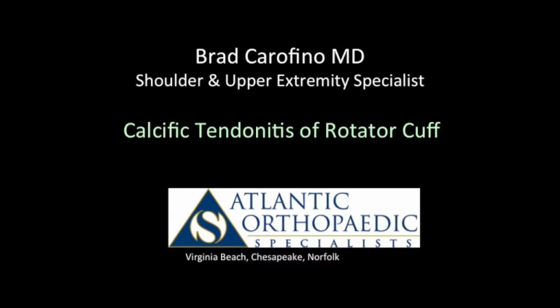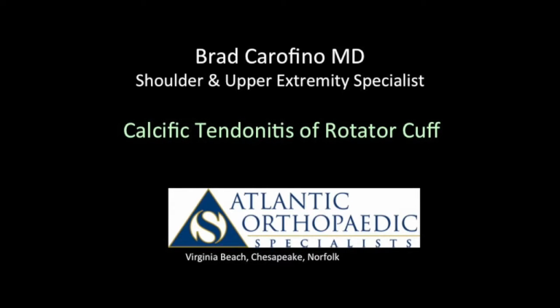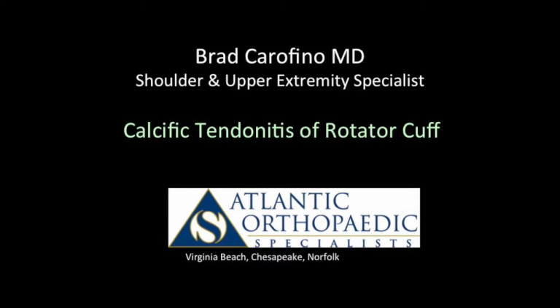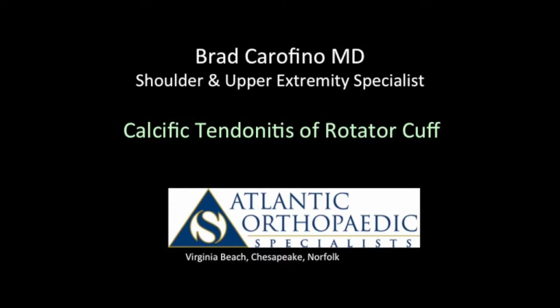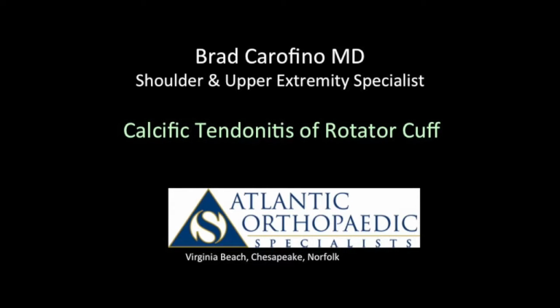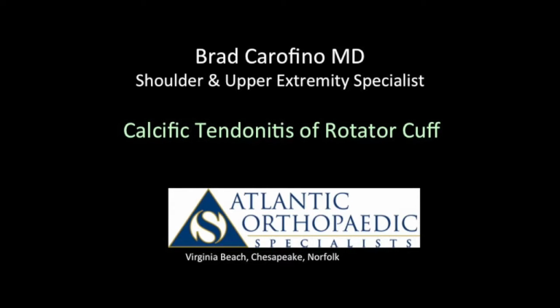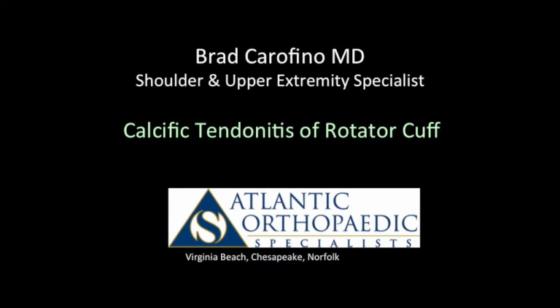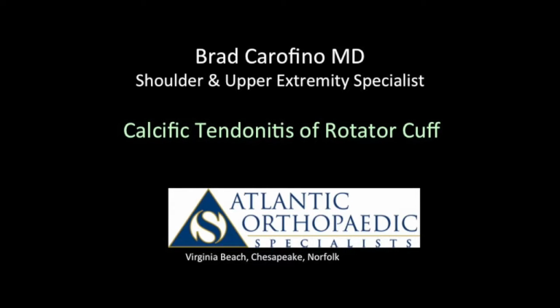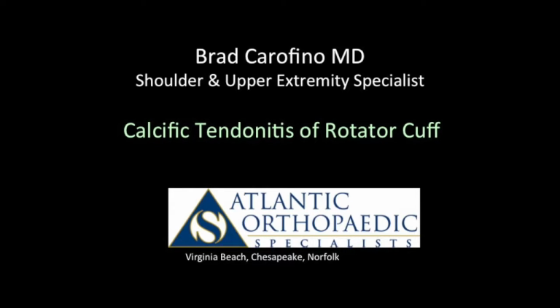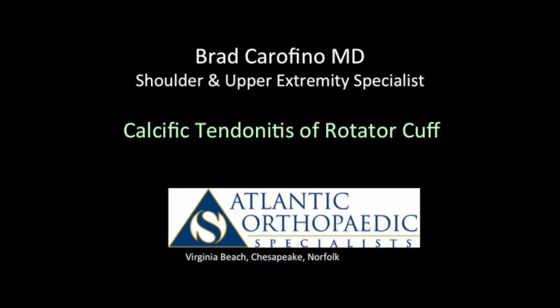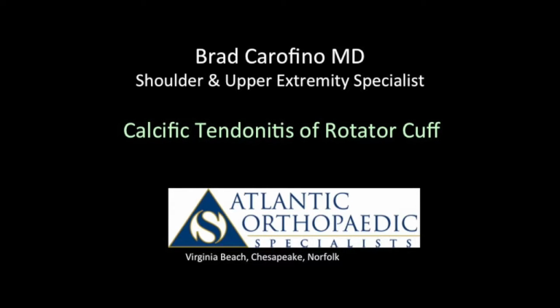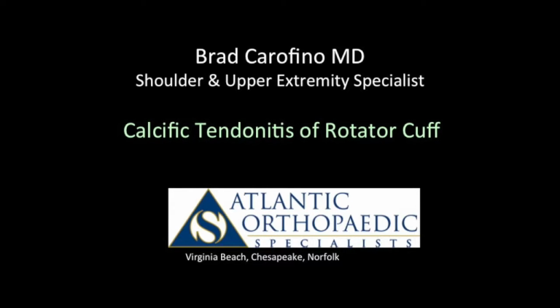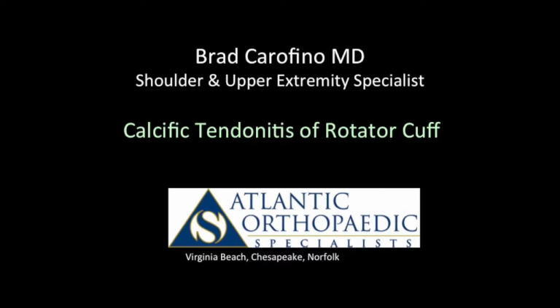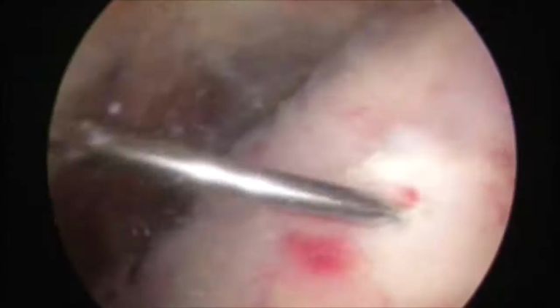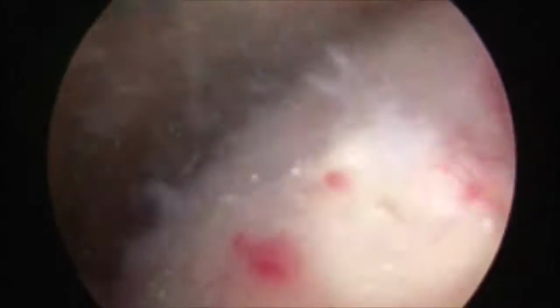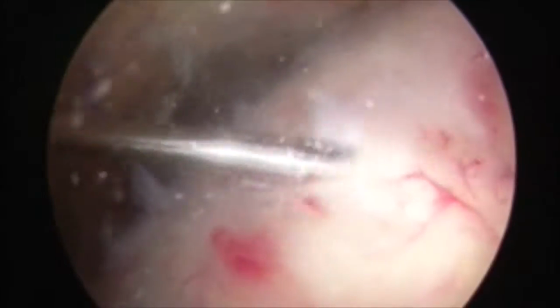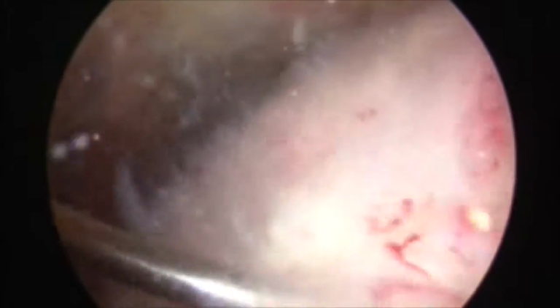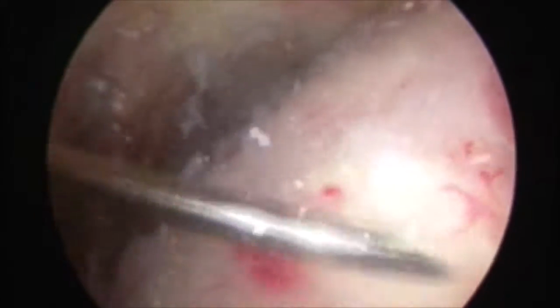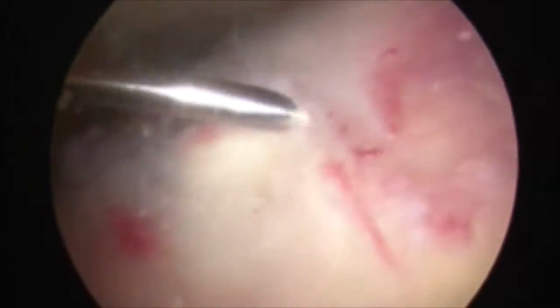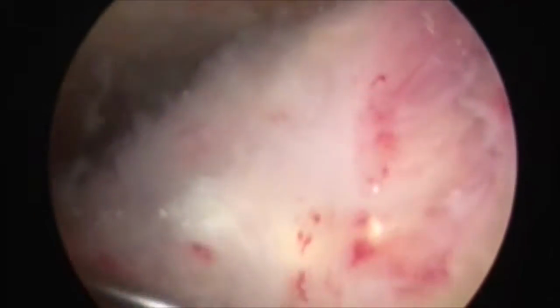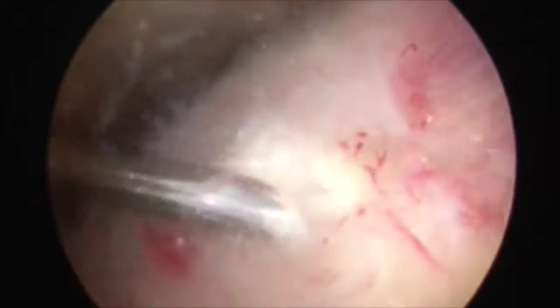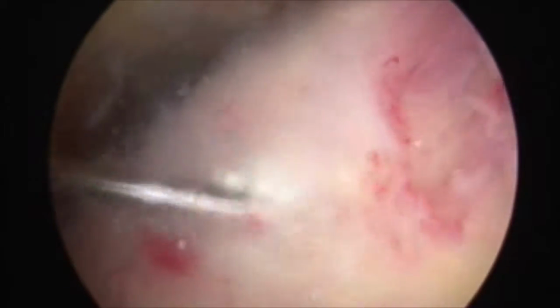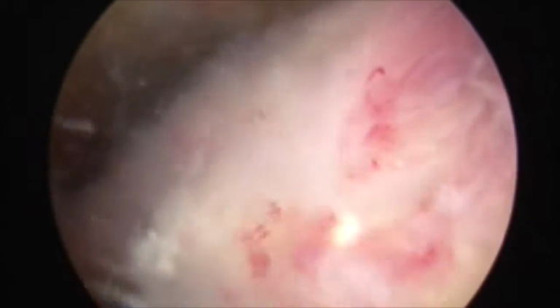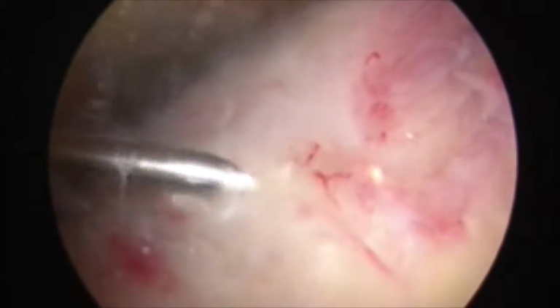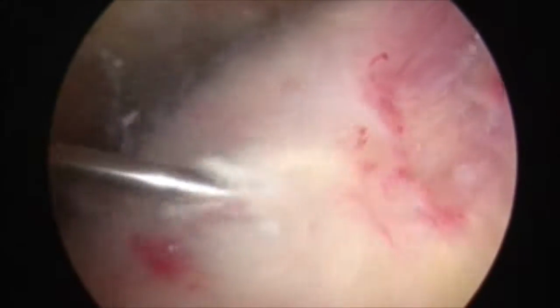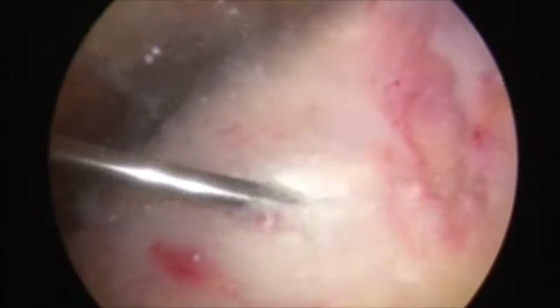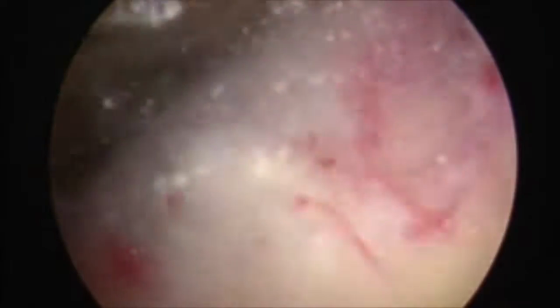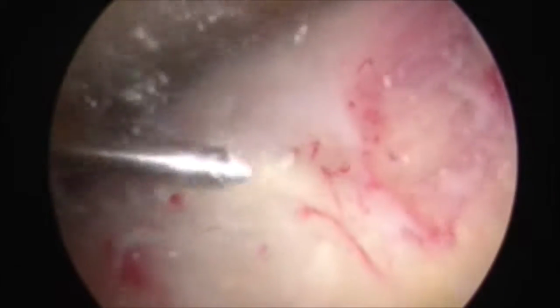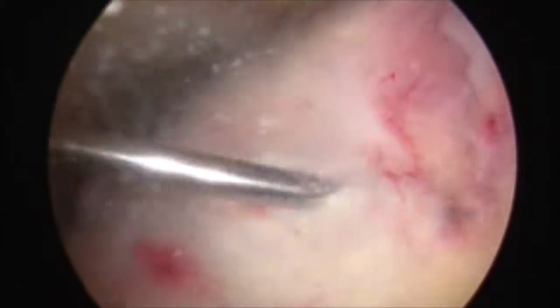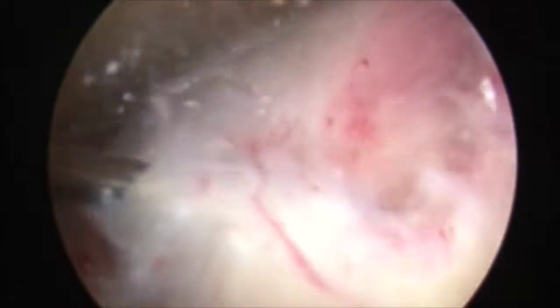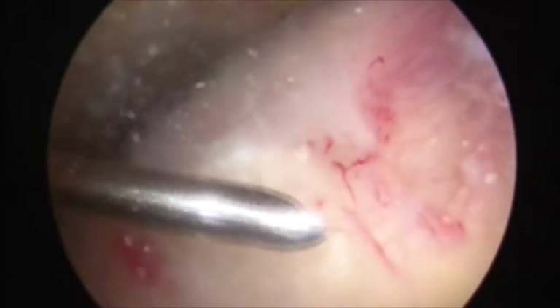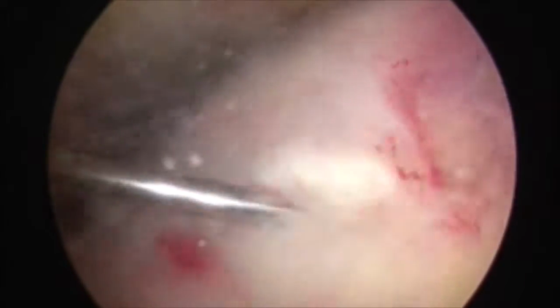I'm Dr. Brad Carafino. I'm an orthopedic surgeon practicing with Atlantic Orthopedic Specialists and I specialize in treatment of shoulder disorders. This is a video demonstrating calcific tendonitis of the rotator cuff.